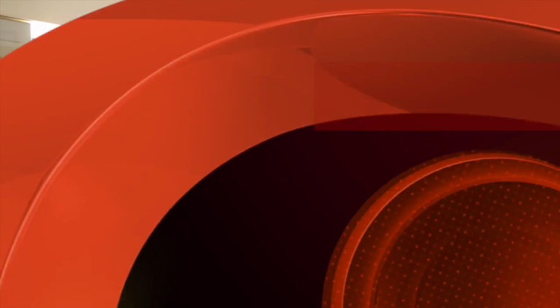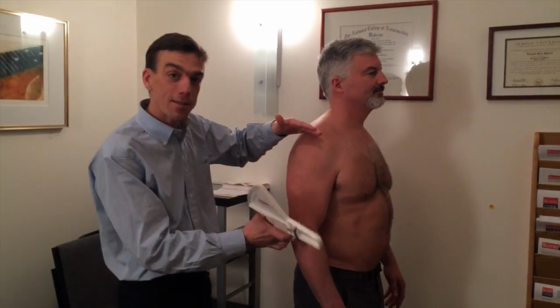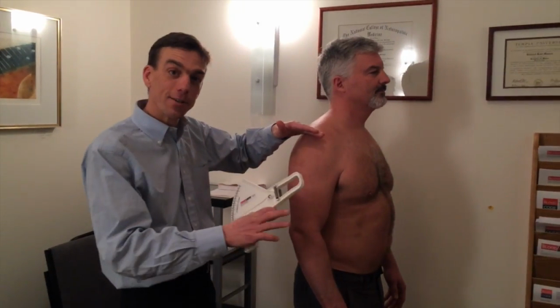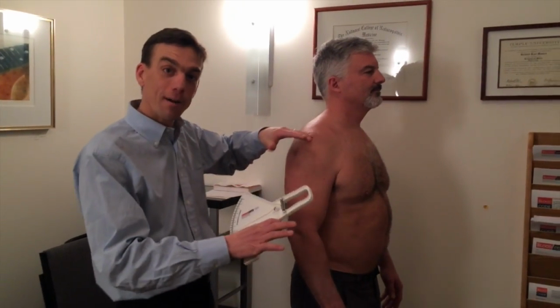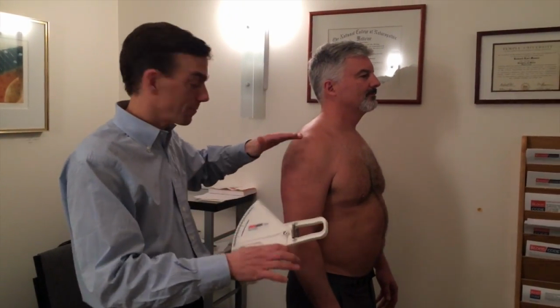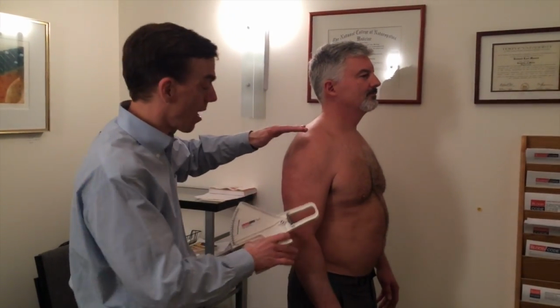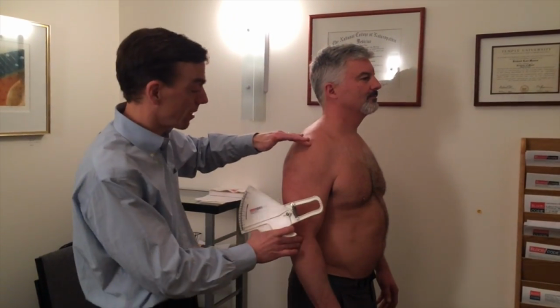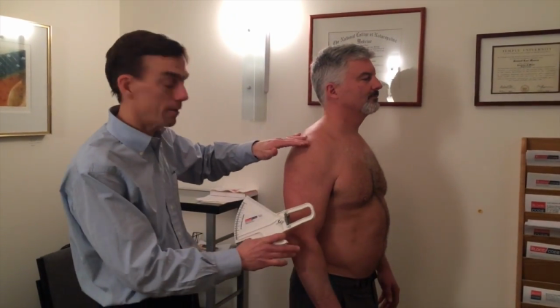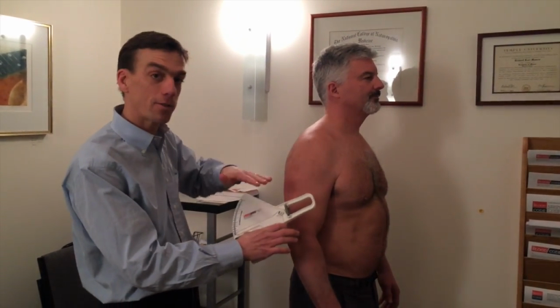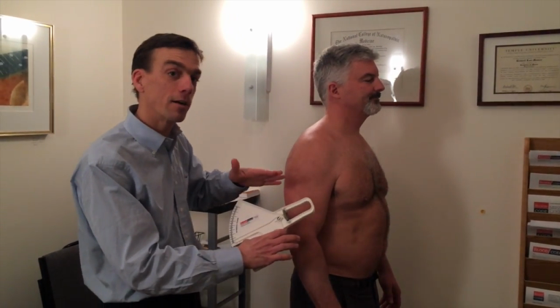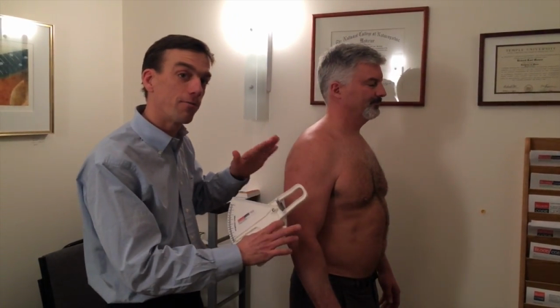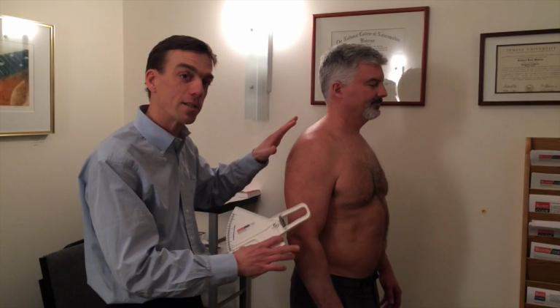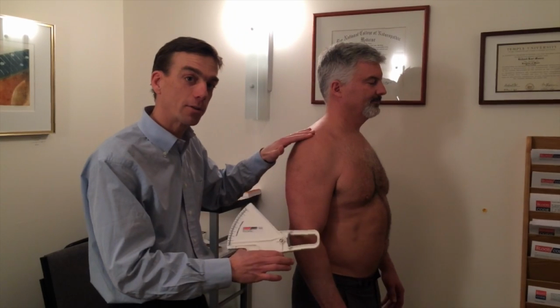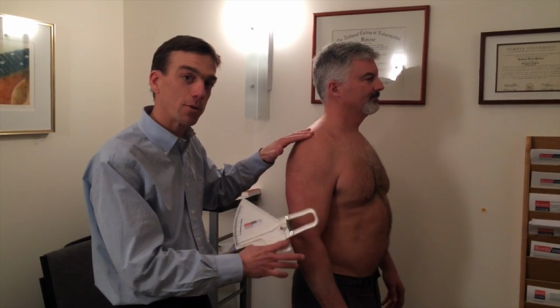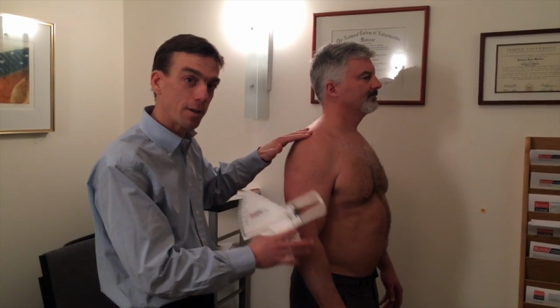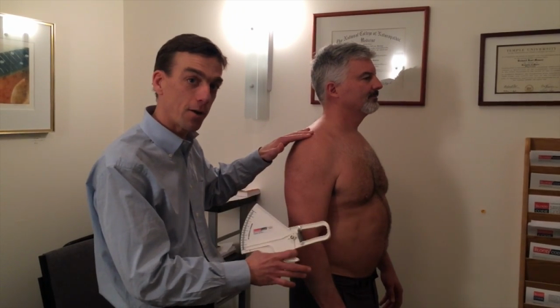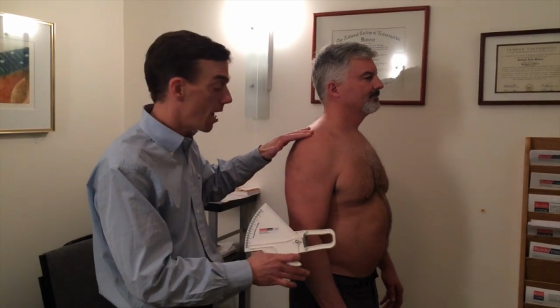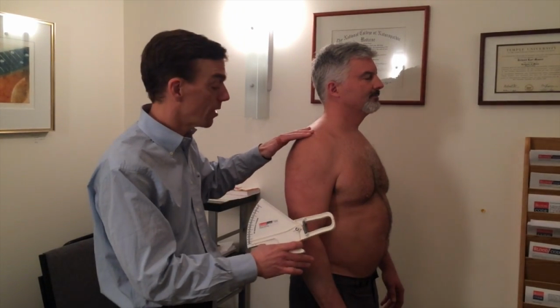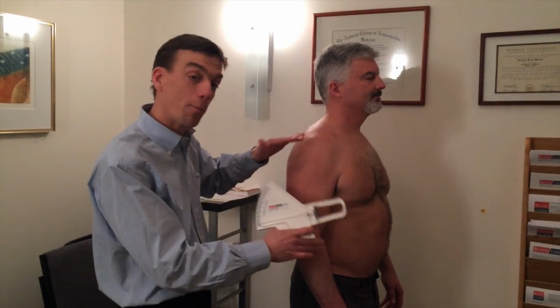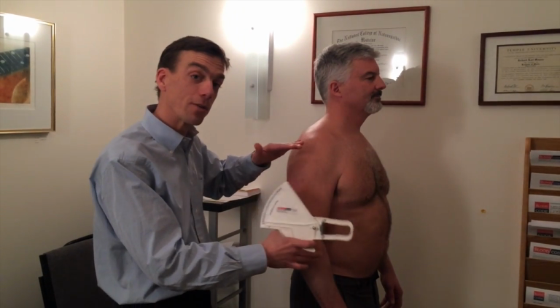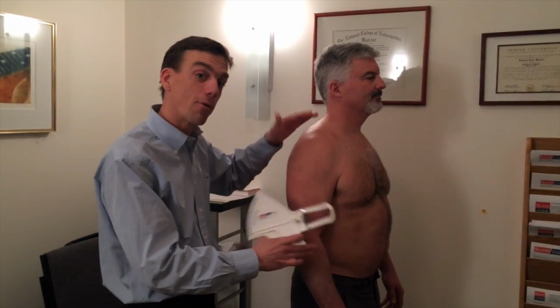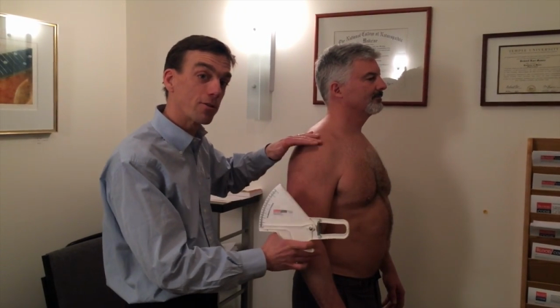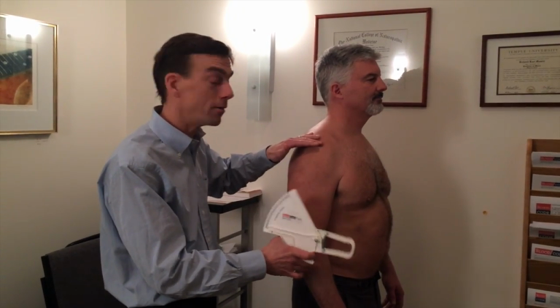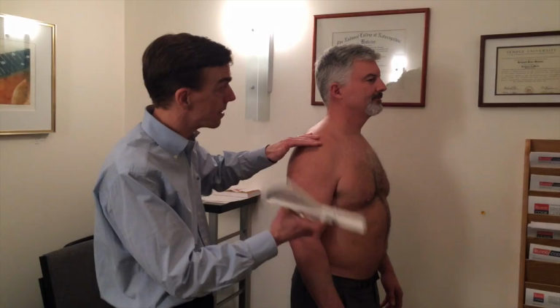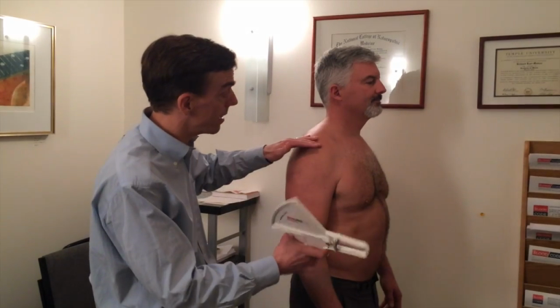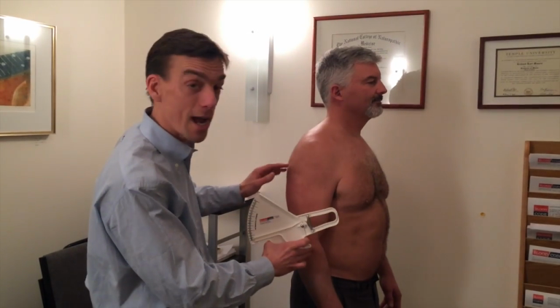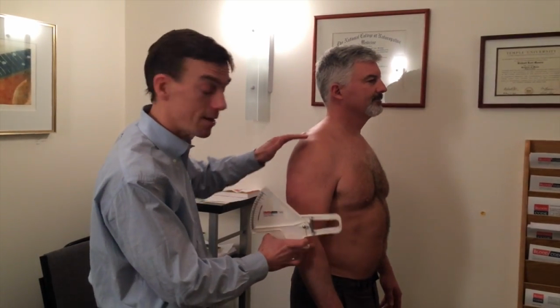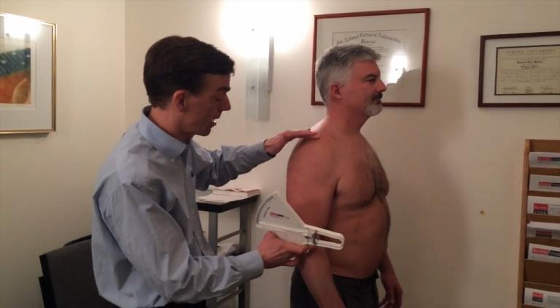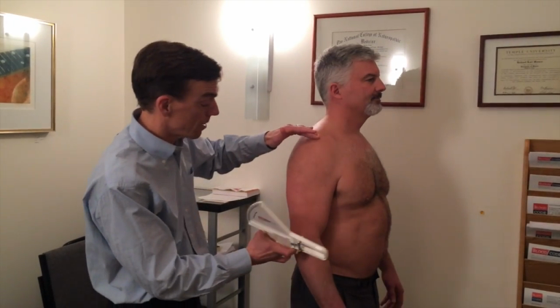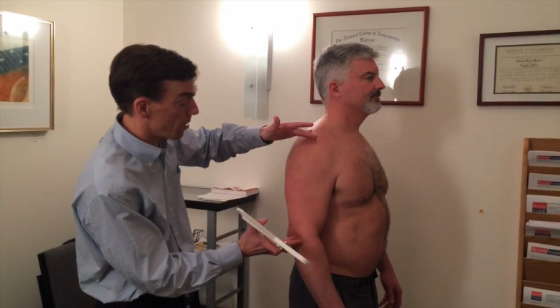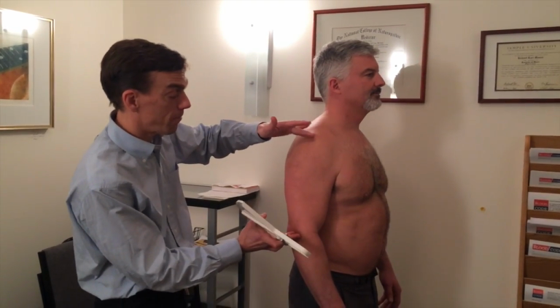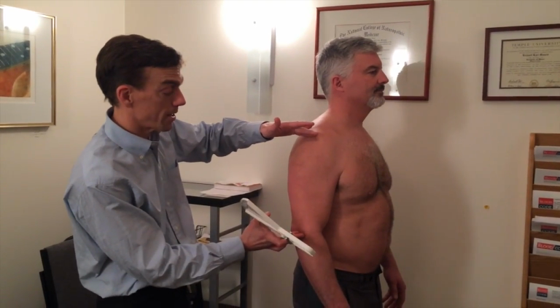You guys agreed to model for an instruction of the four-point skinfold calipers we use in the blood code. Hopefully we'll put this into a before and after as well. It's the end of January, and we're going to measure four points.